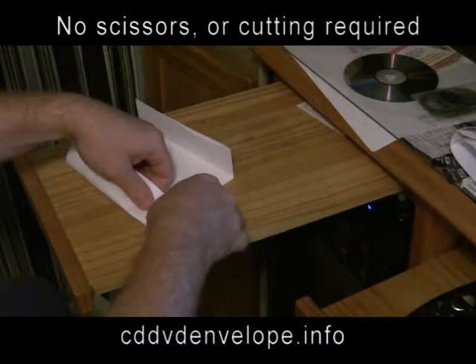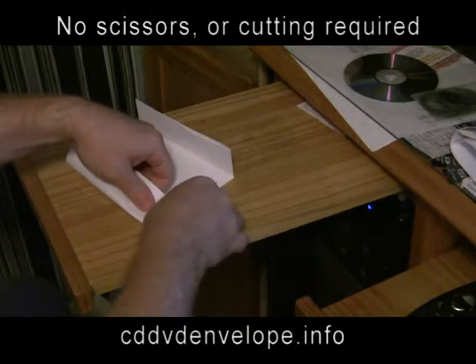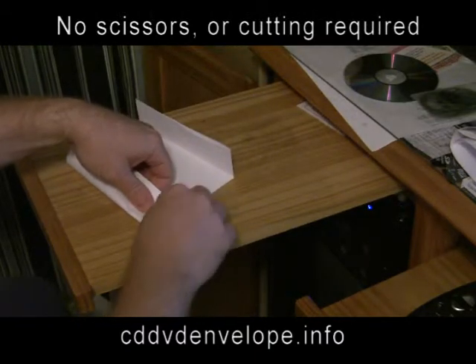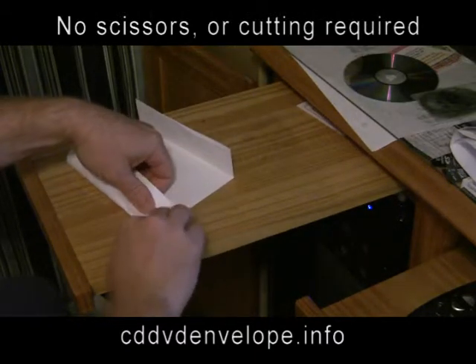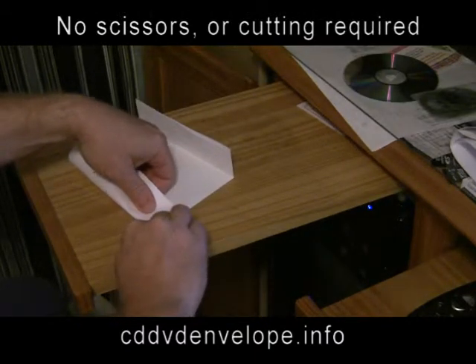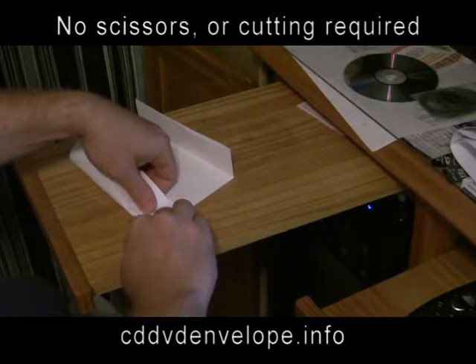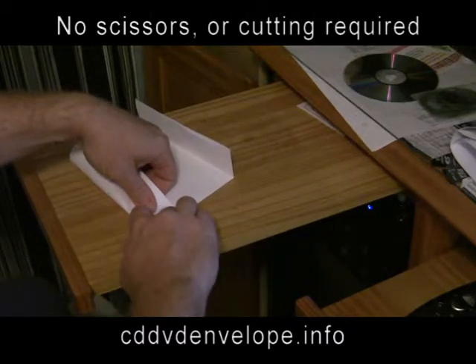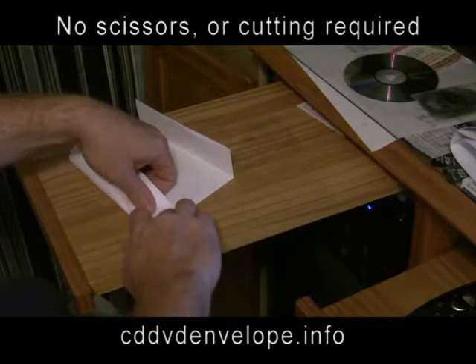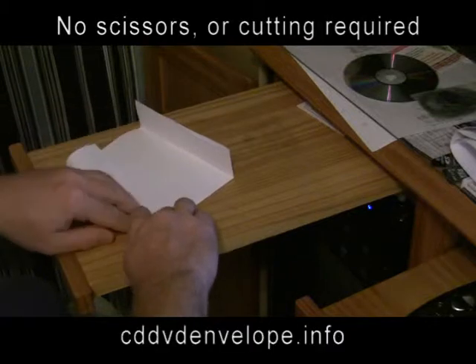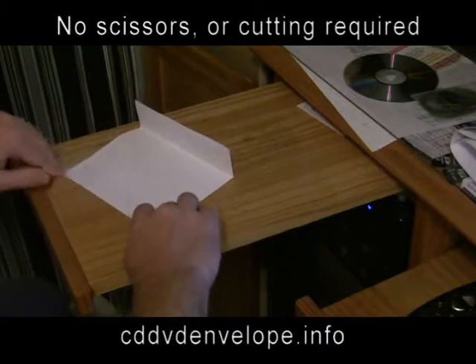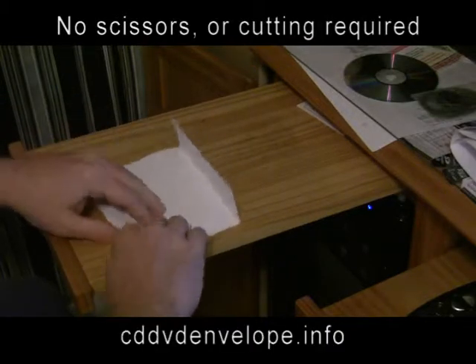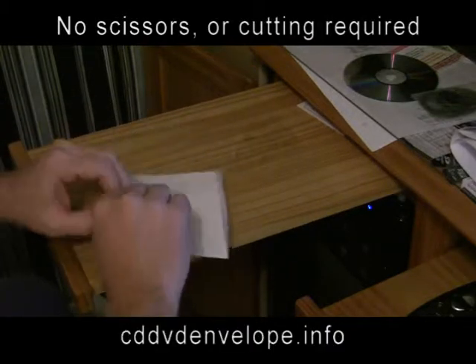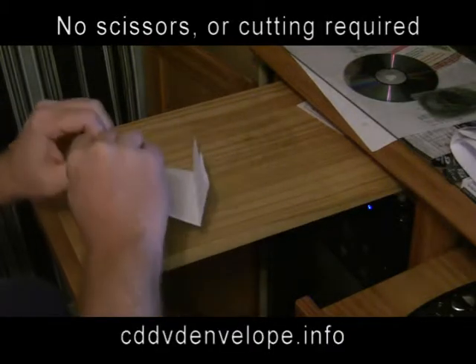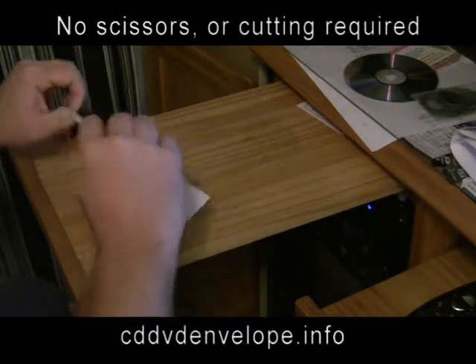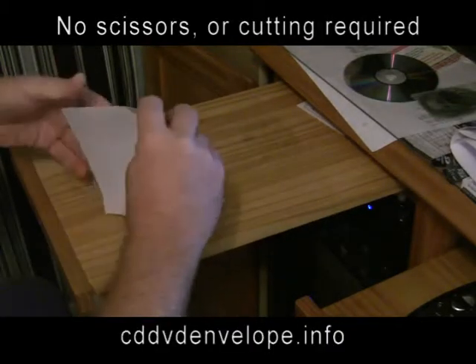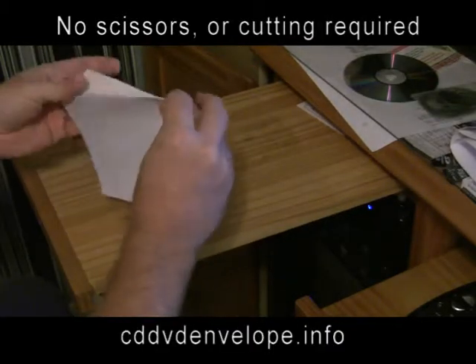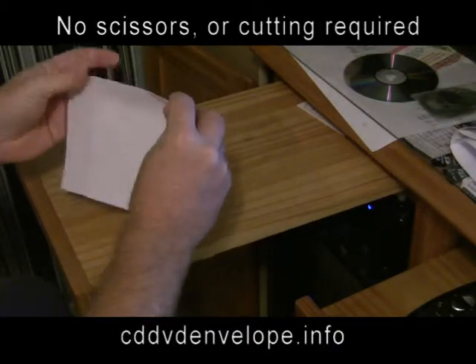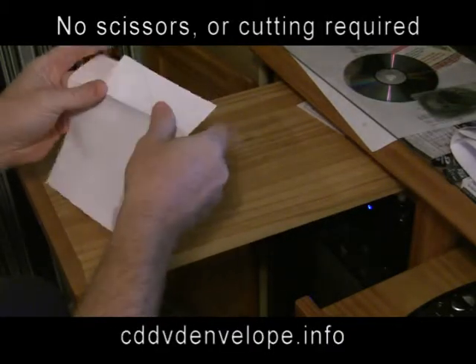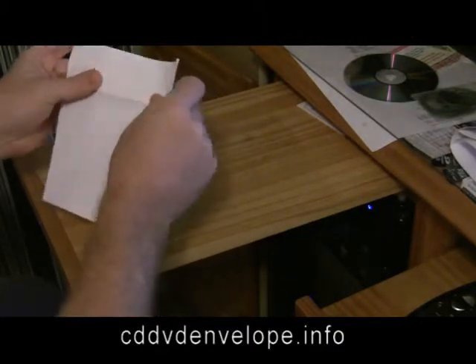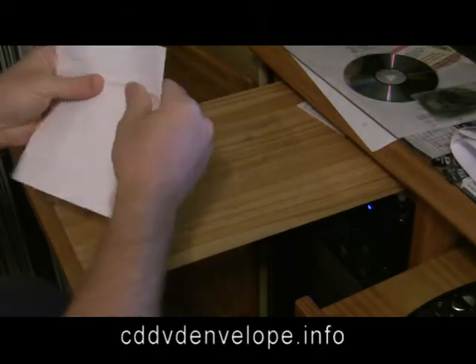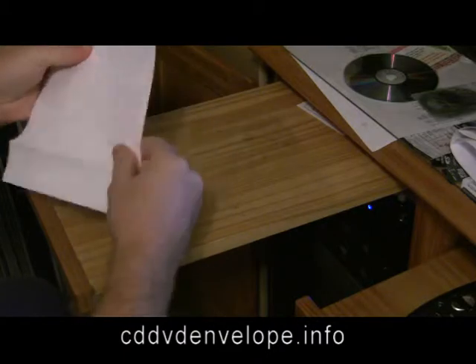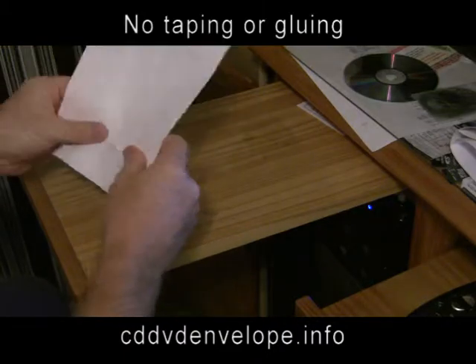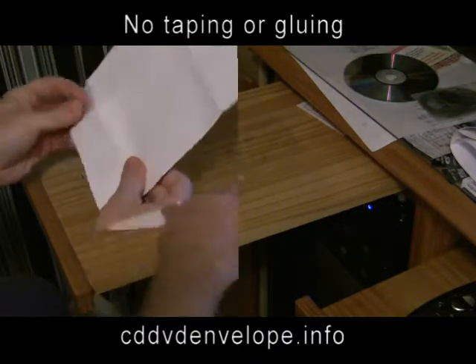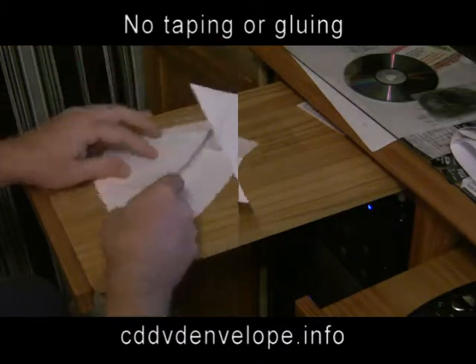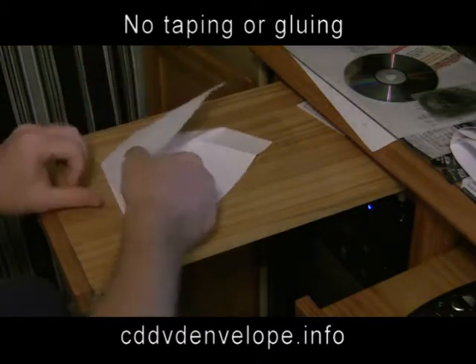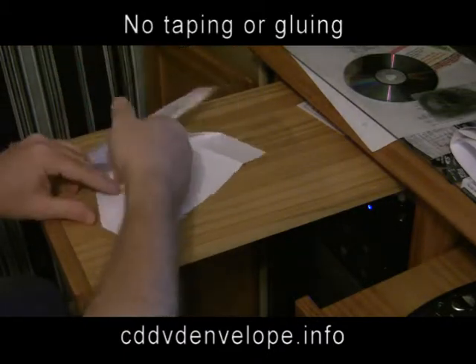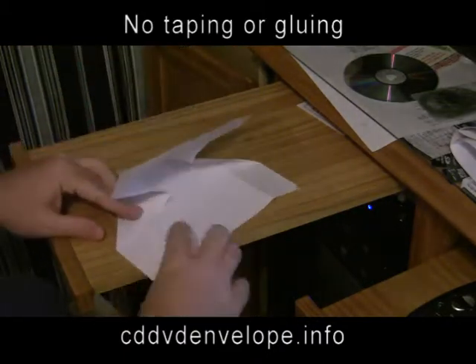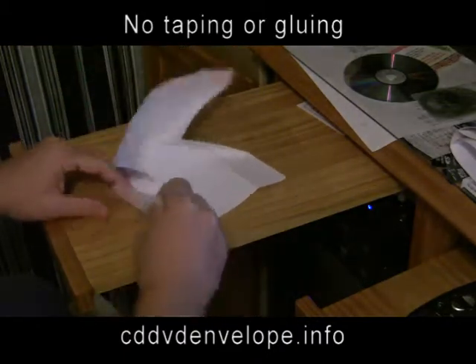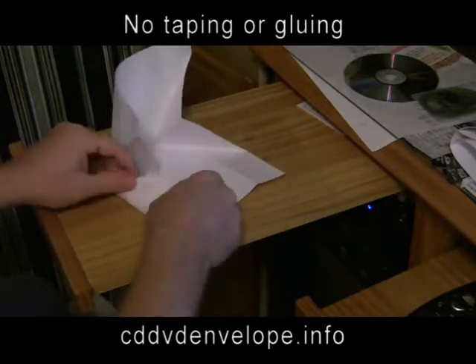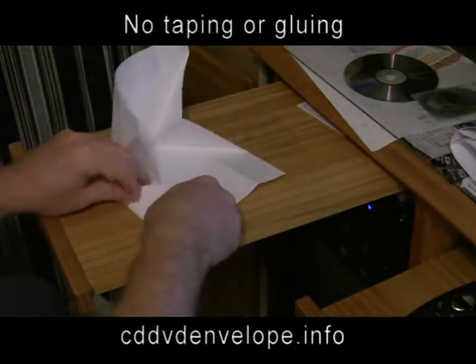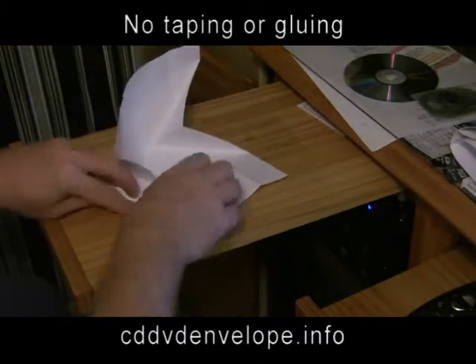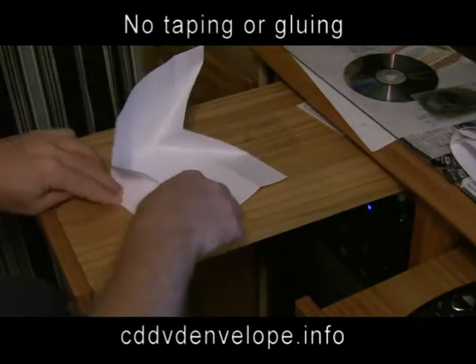This design does not require scissors, cutting, tearing, taping, or gluing. The envelope stays together and folds into a textured disc by its unique way of folding.